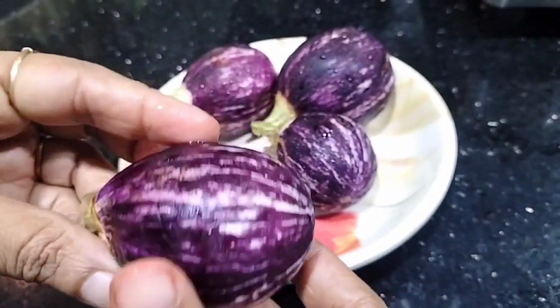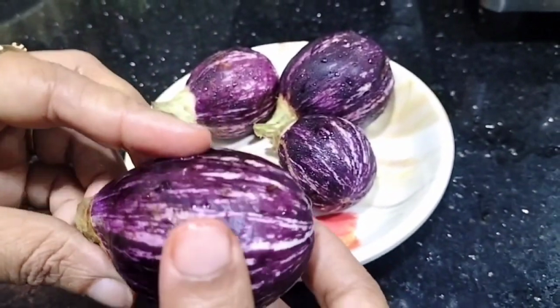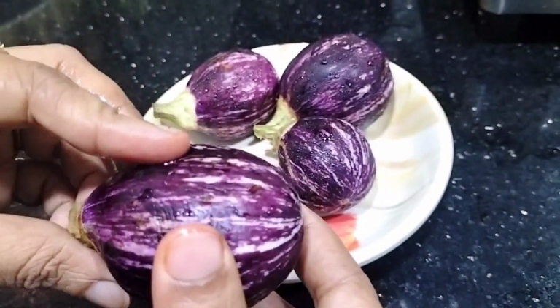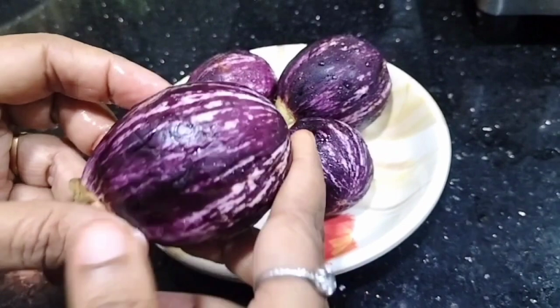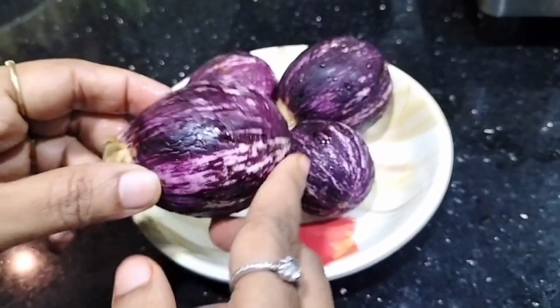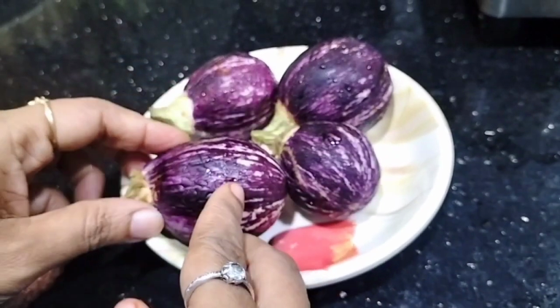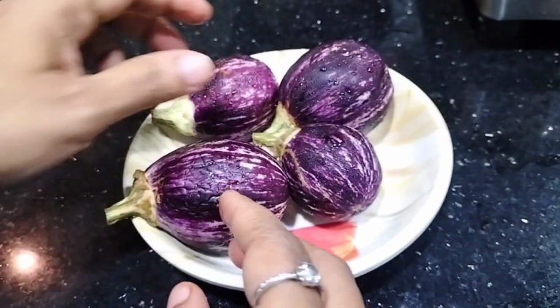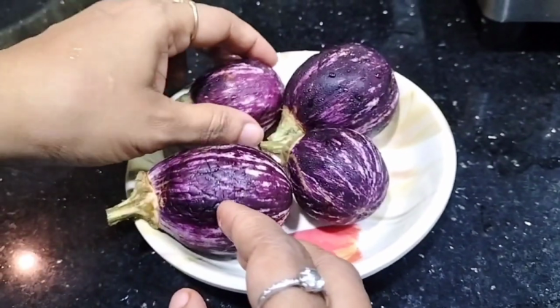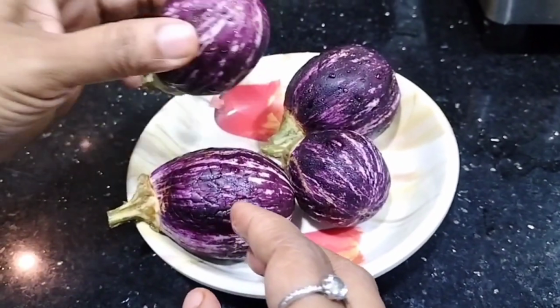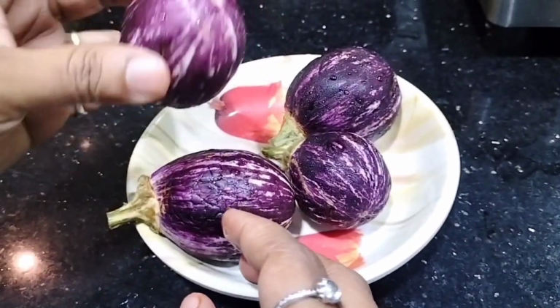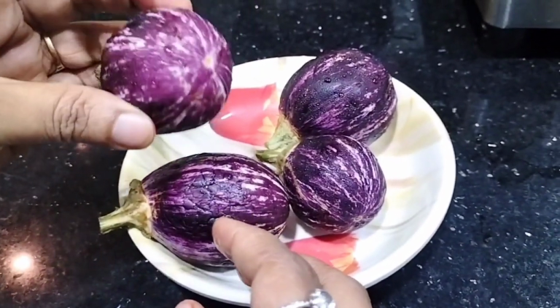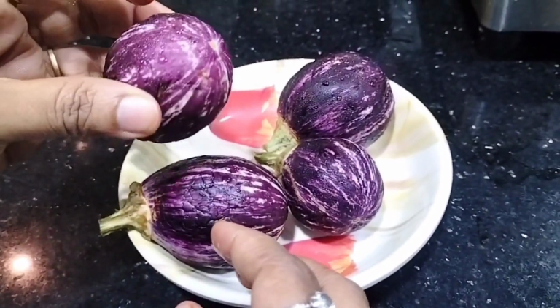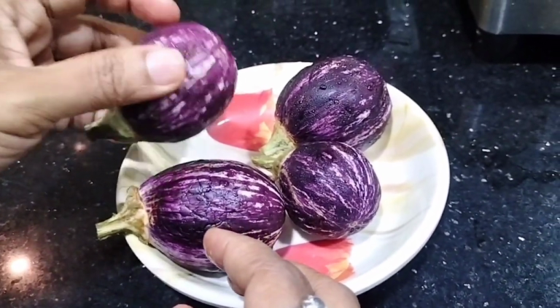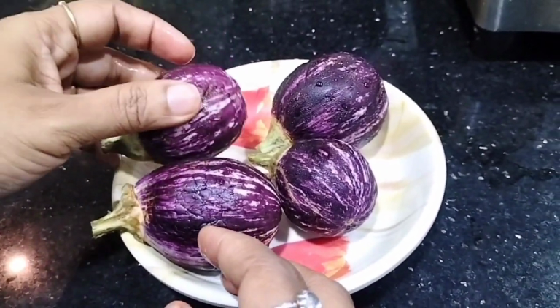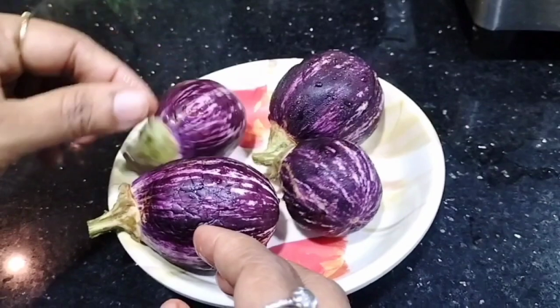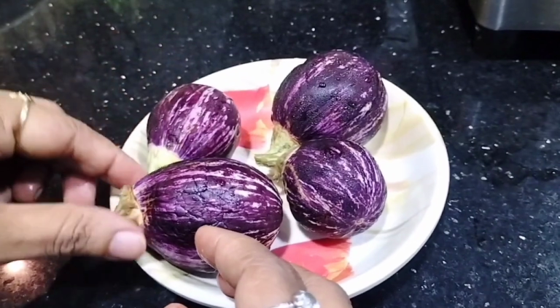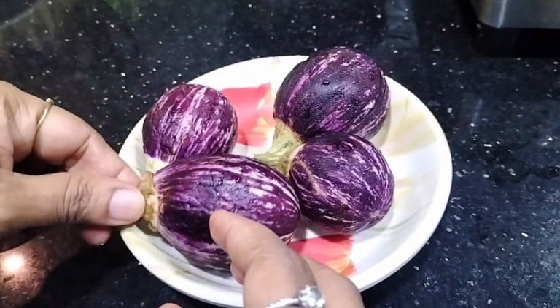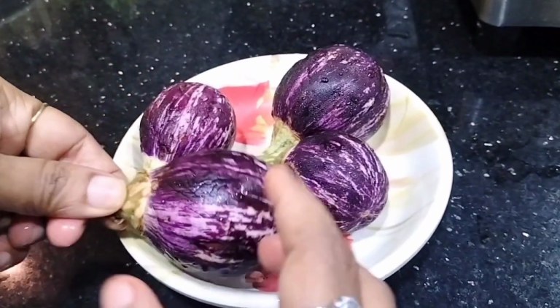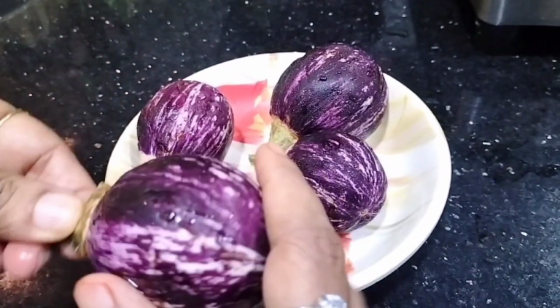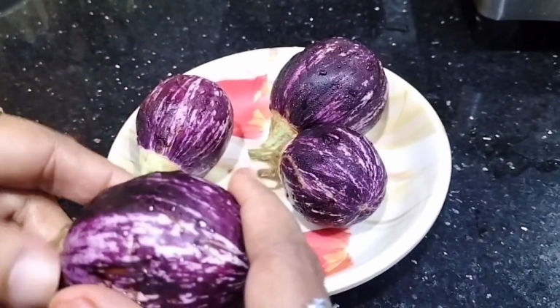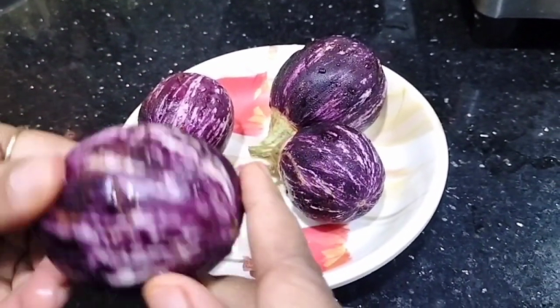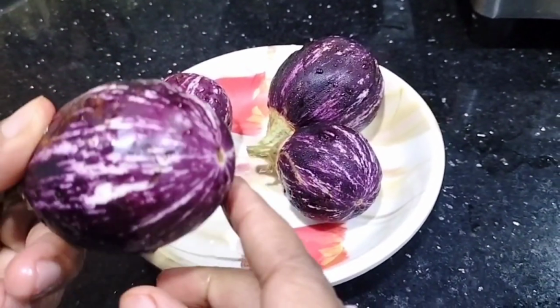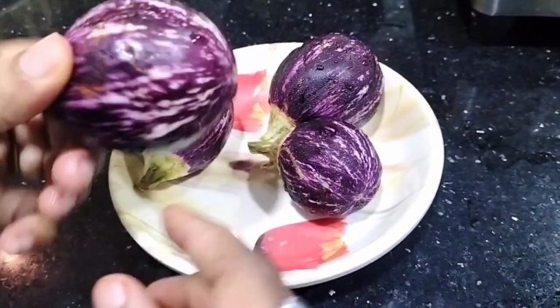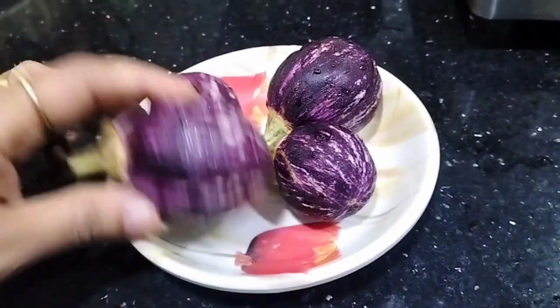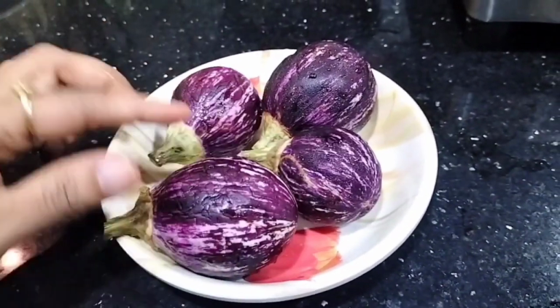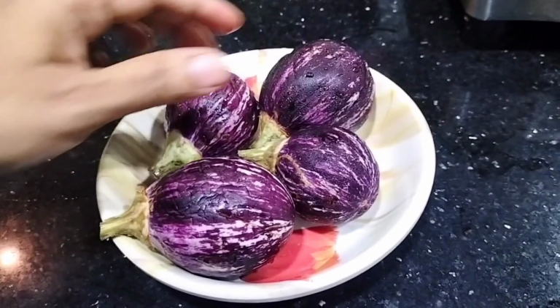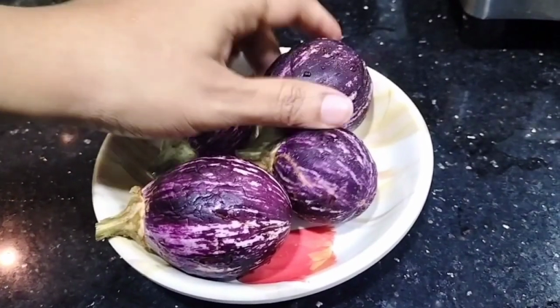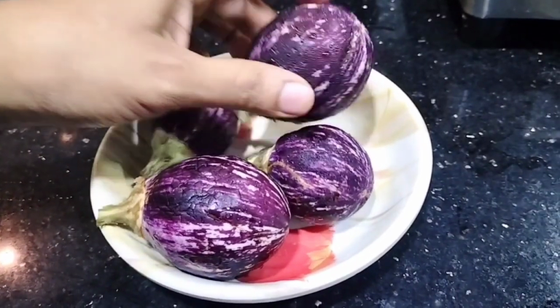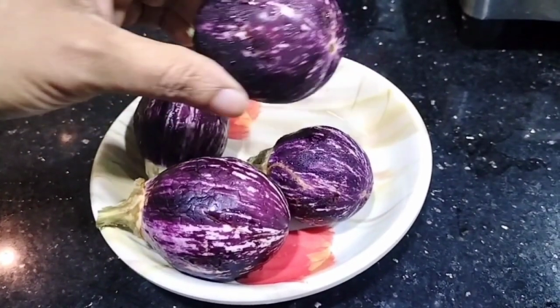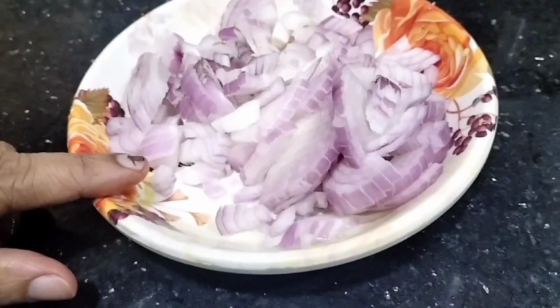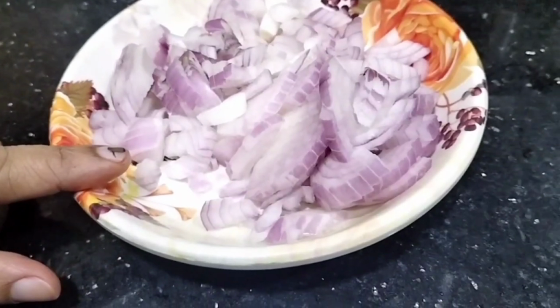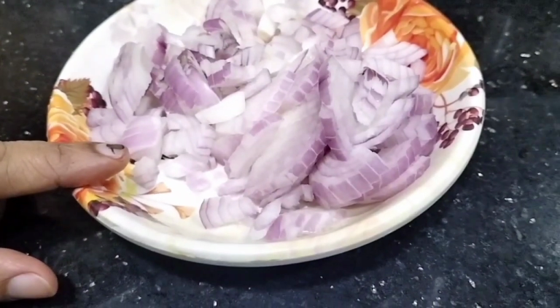250g baingan — I cut and prepare the eggplant. Now I am going to do the preparation.